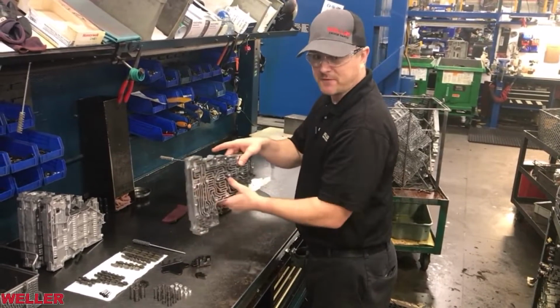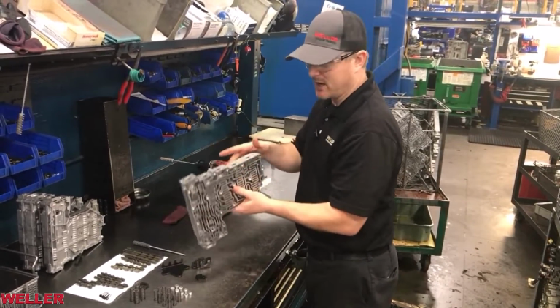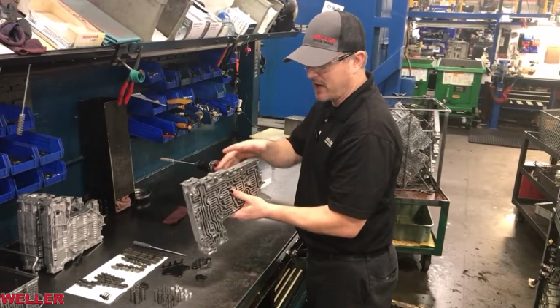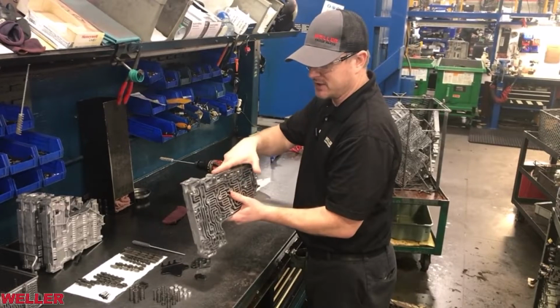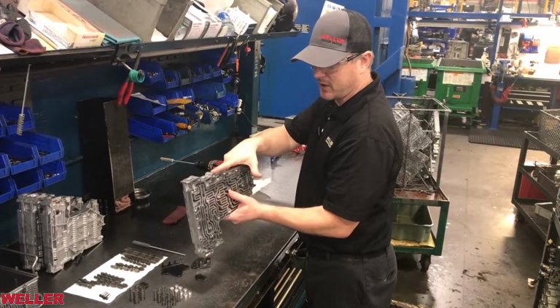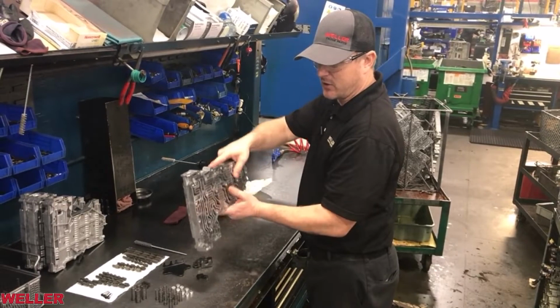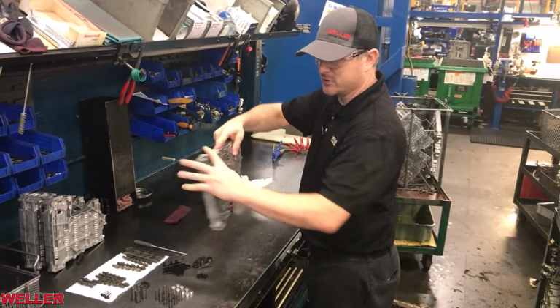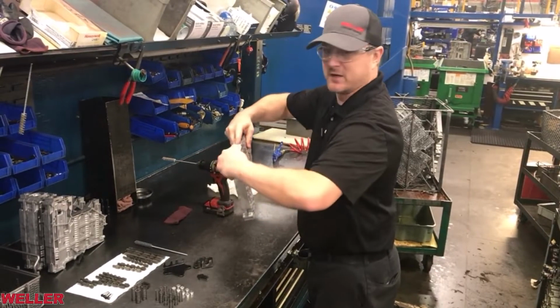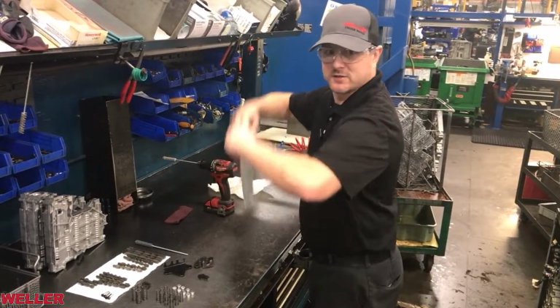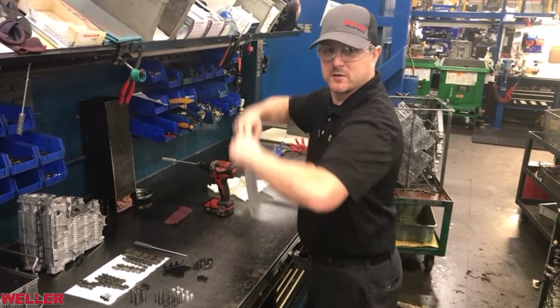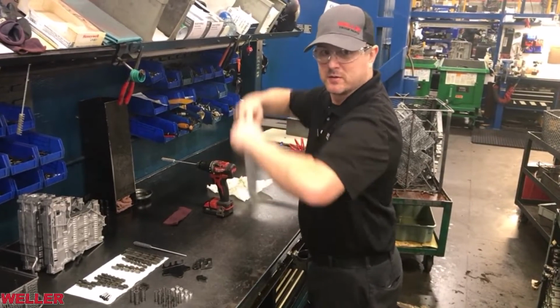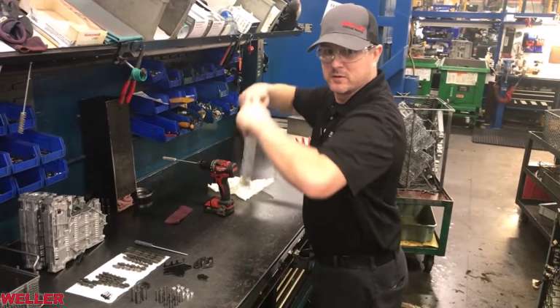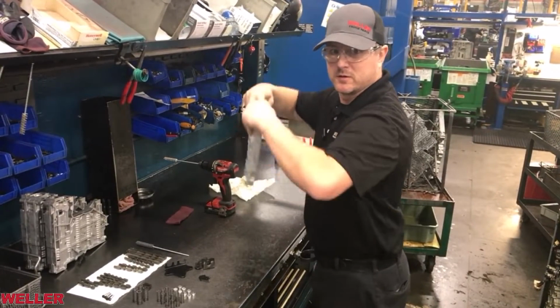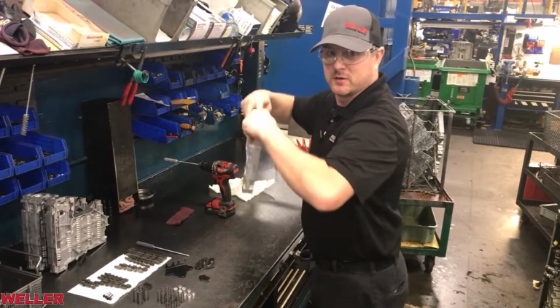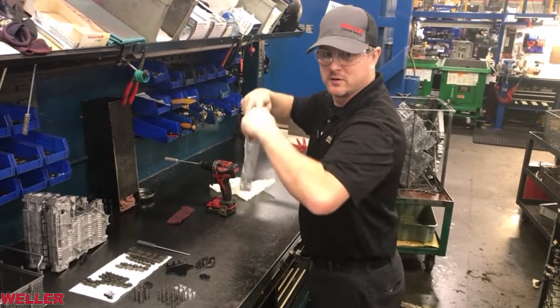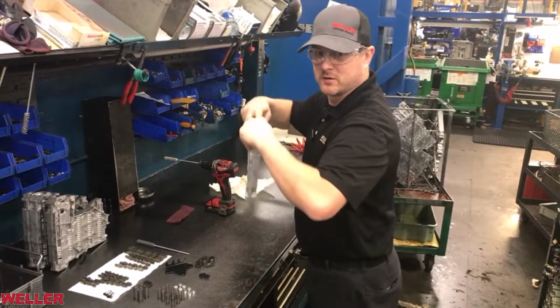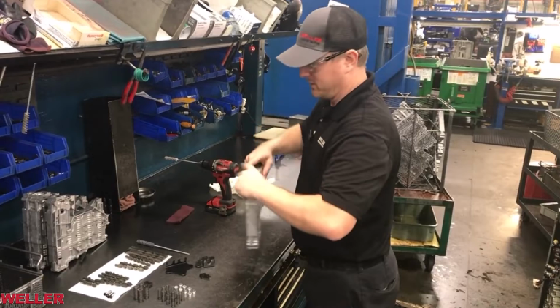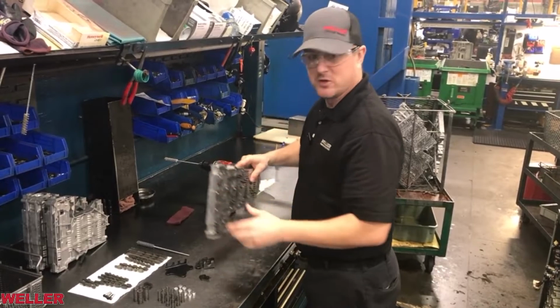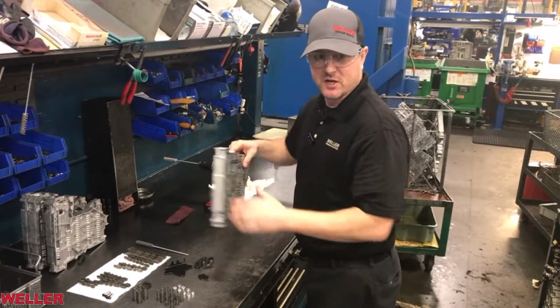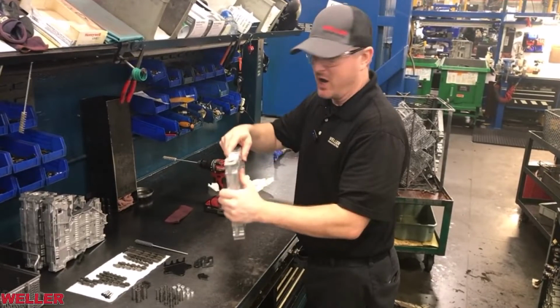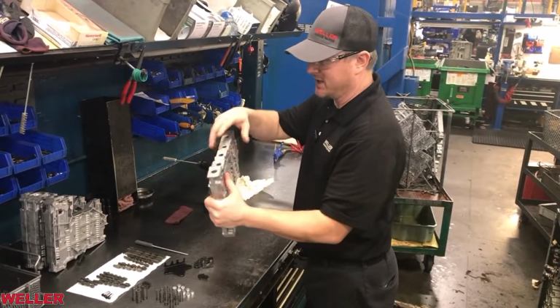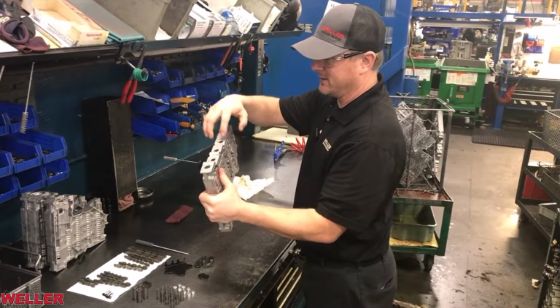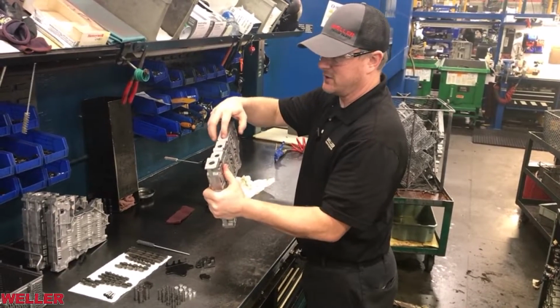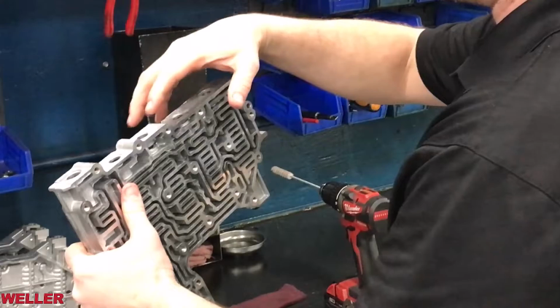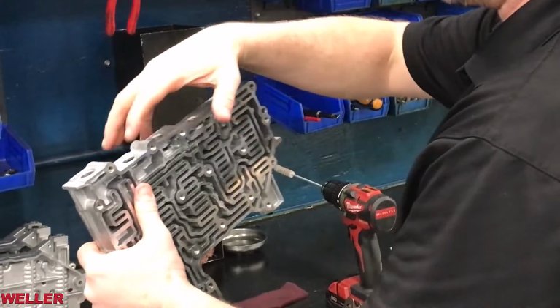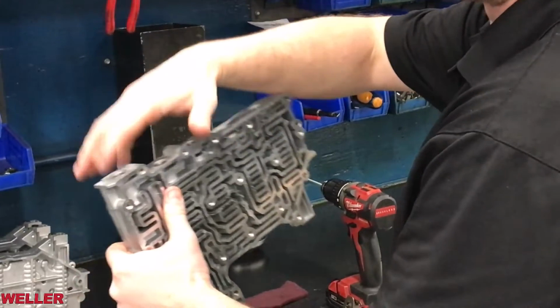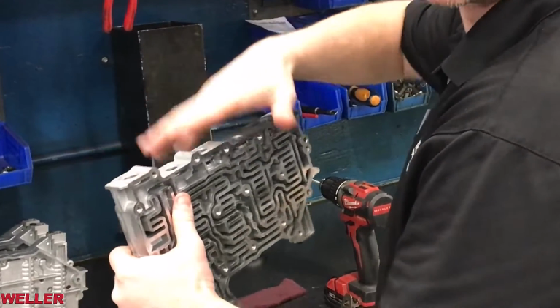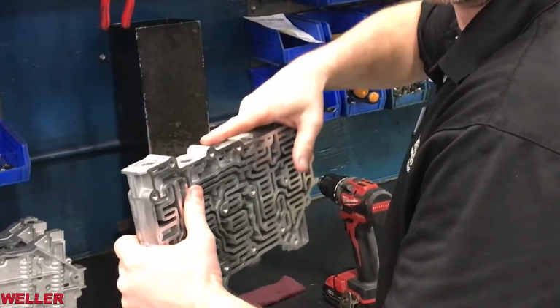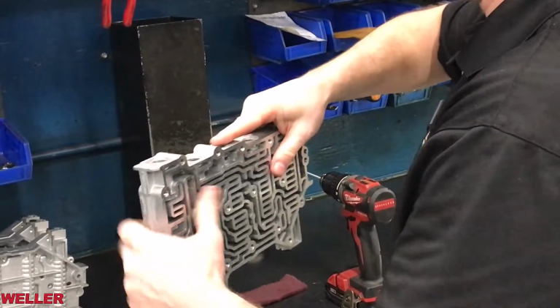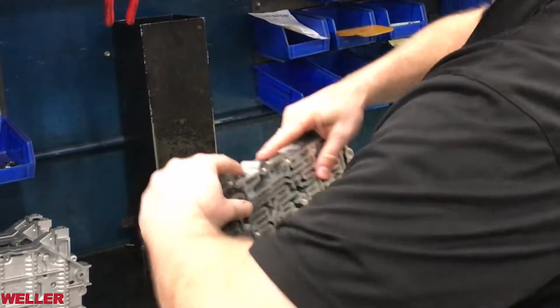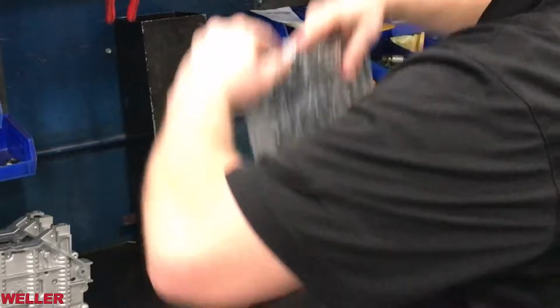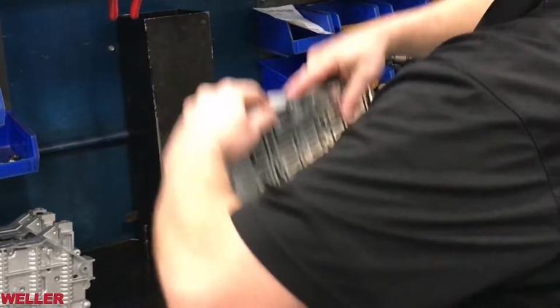After you've got all the valves in, cover all the holes with your fingers. You should hear them all ting and you should feel all the valves hit your fingers when you shake it up and down.